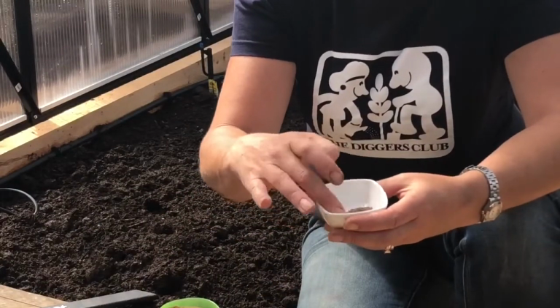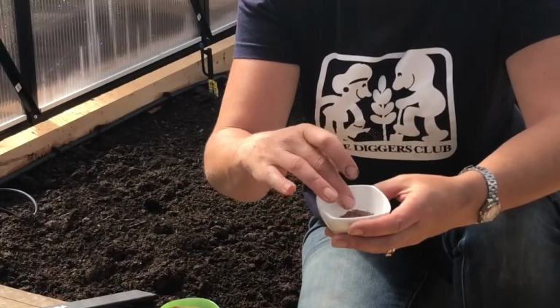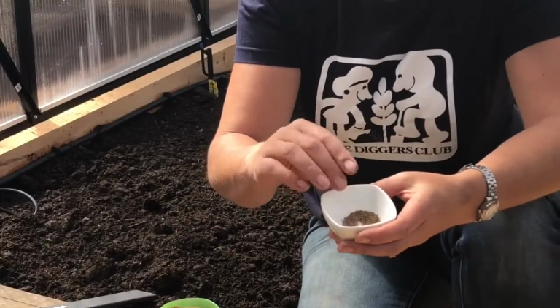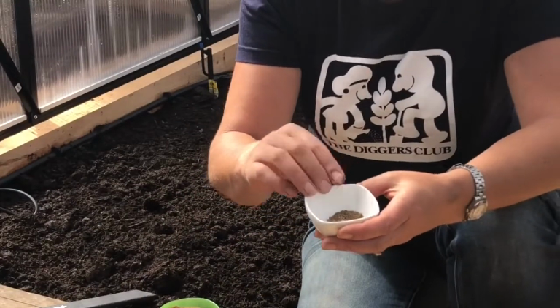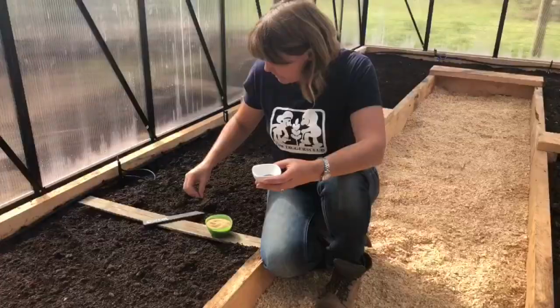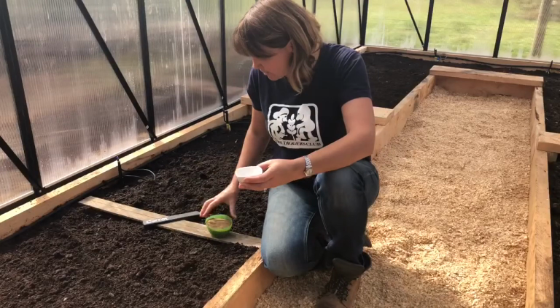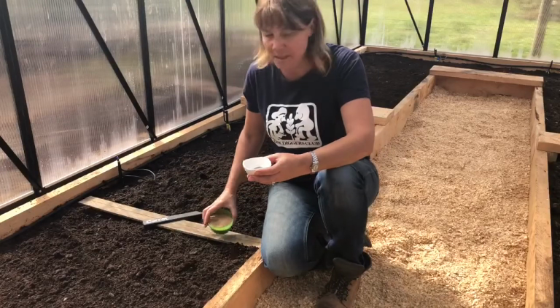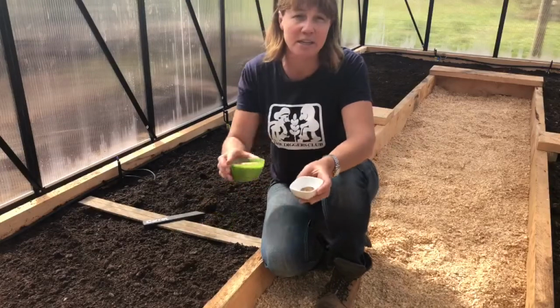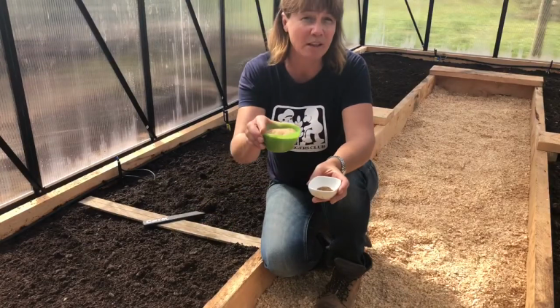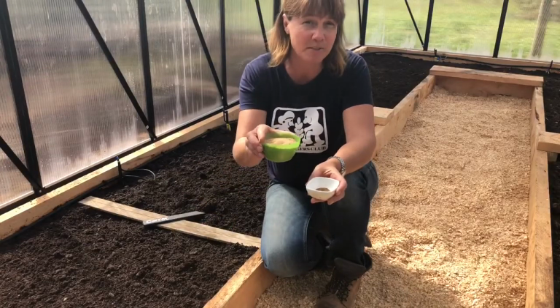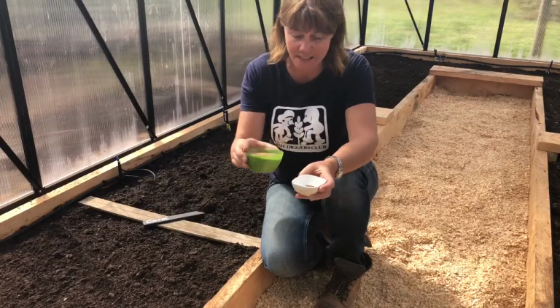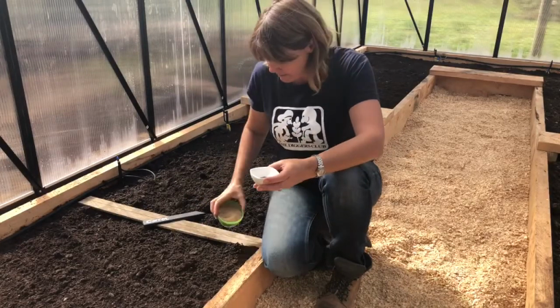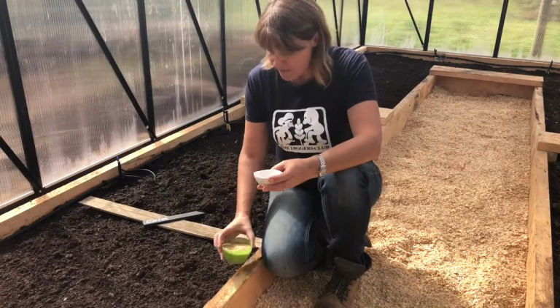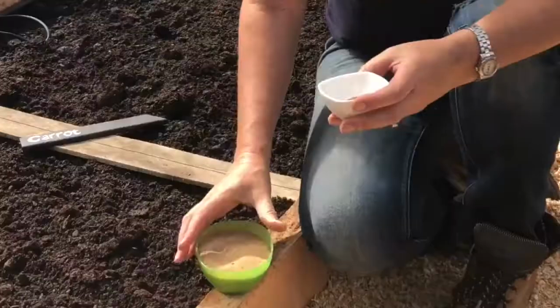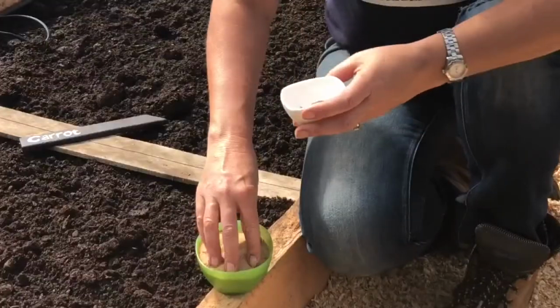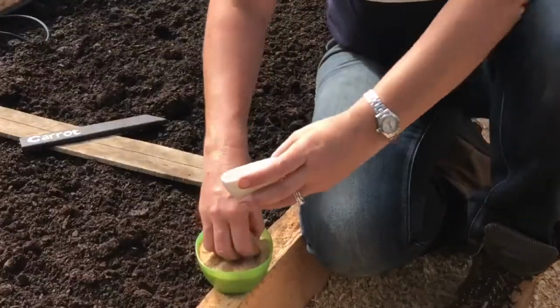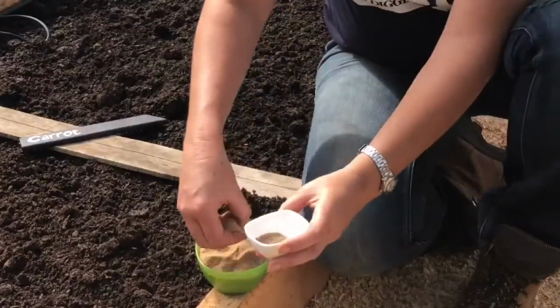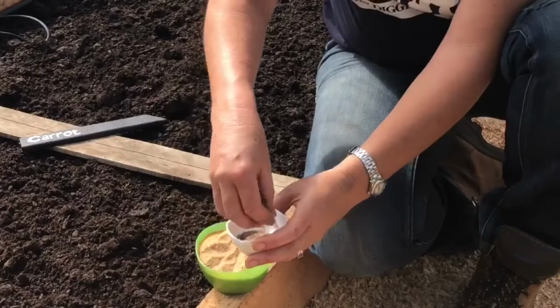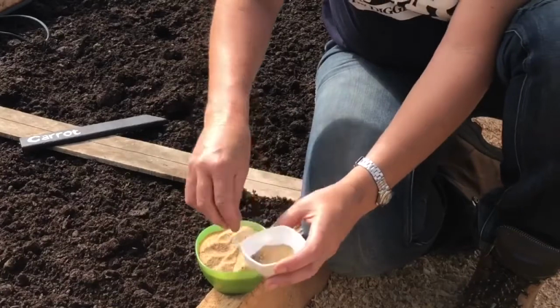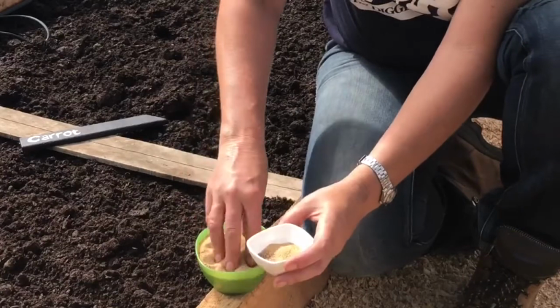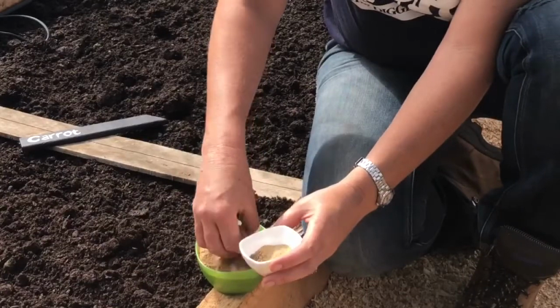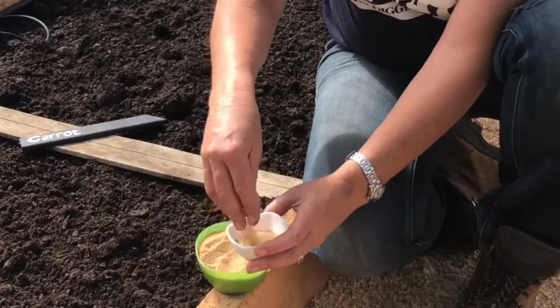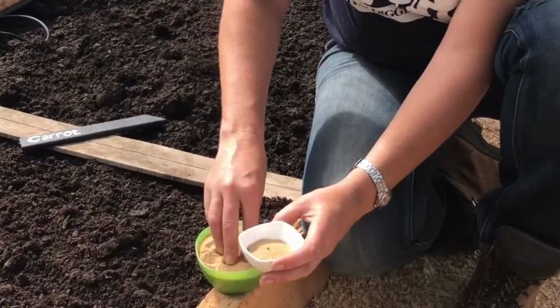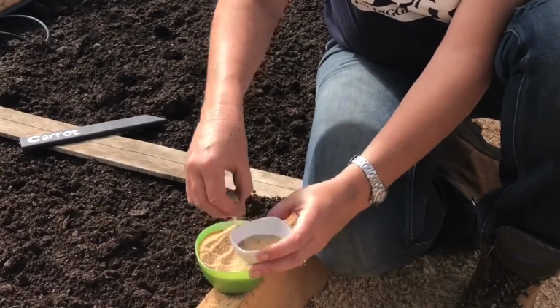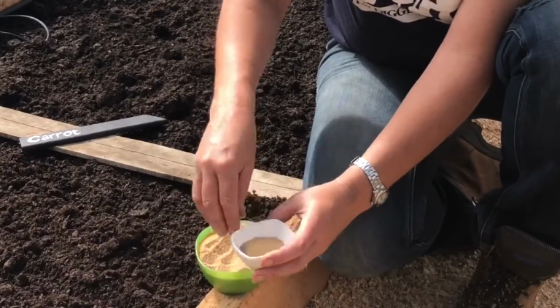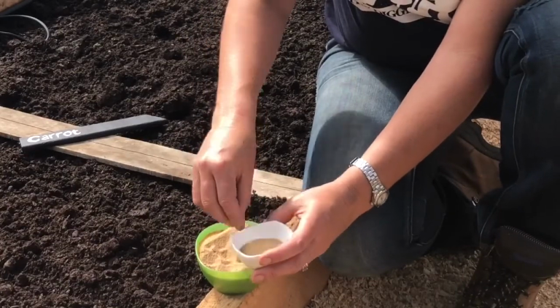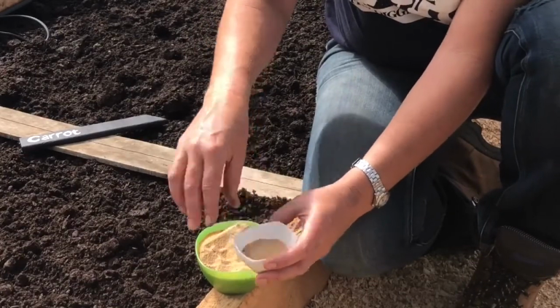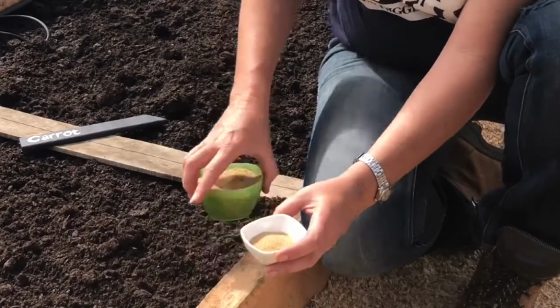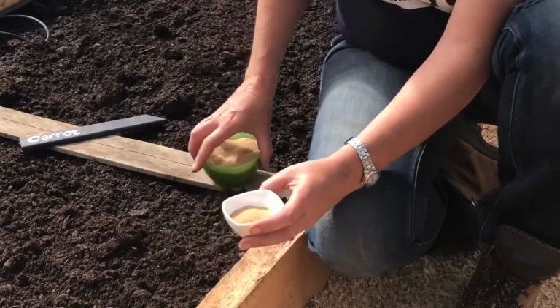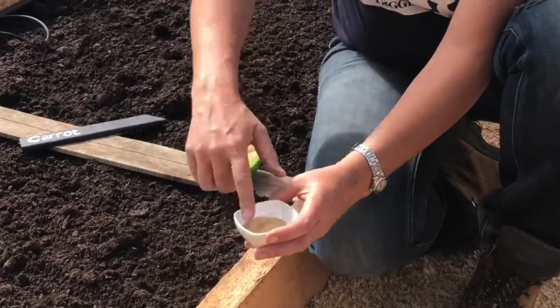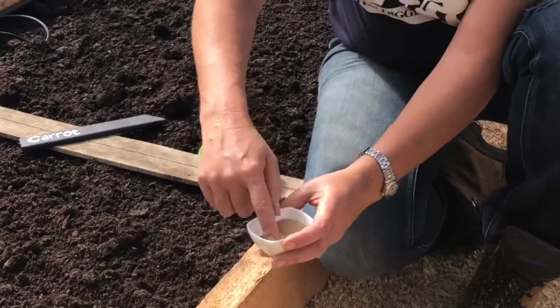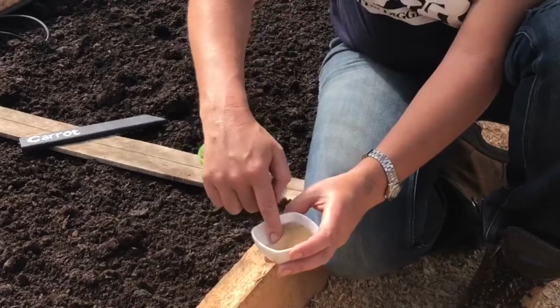One of the easiest ways to sow it is to actually mix your seed with a little bit of sand. That means that when you sow it, it spaces out a little bit more easily in the sowing row. Mix that up.